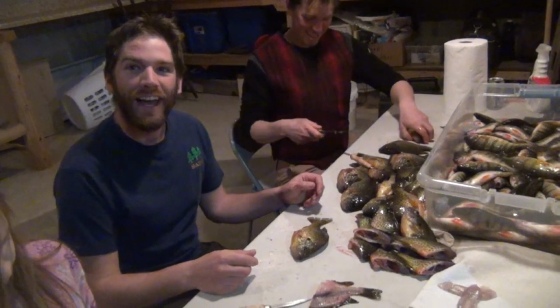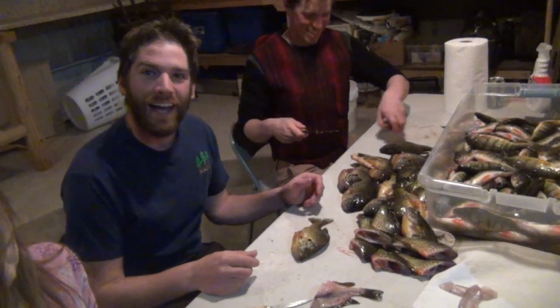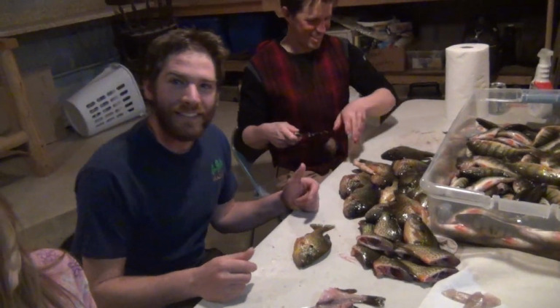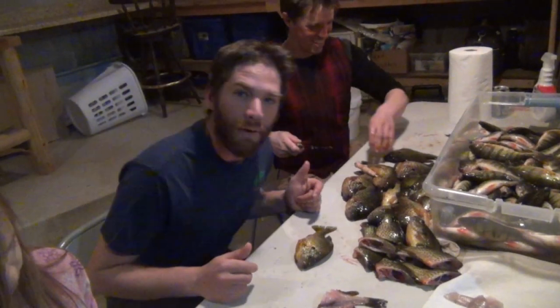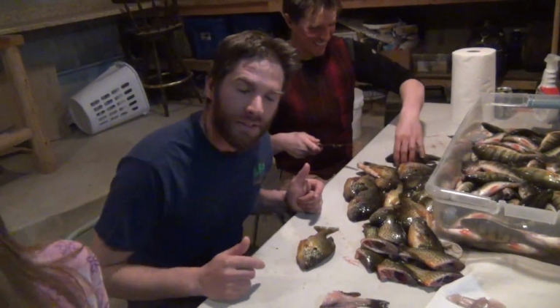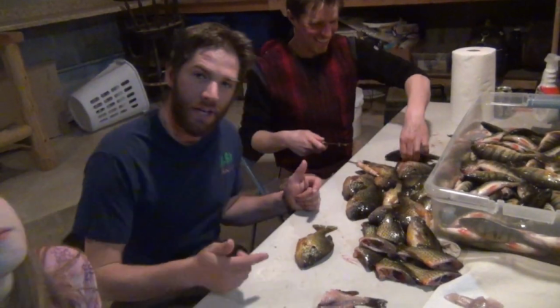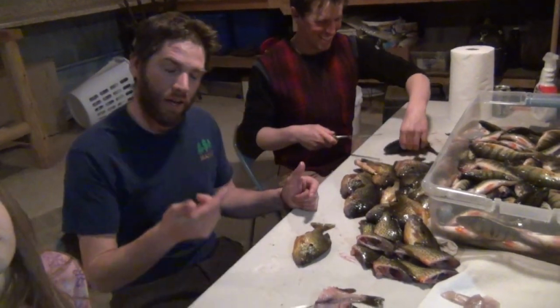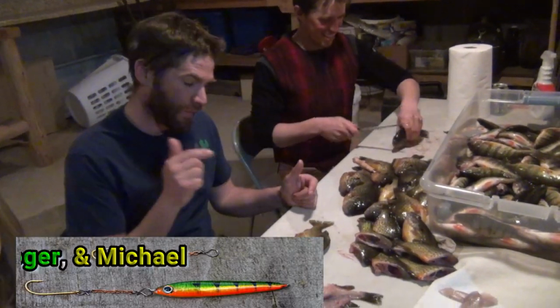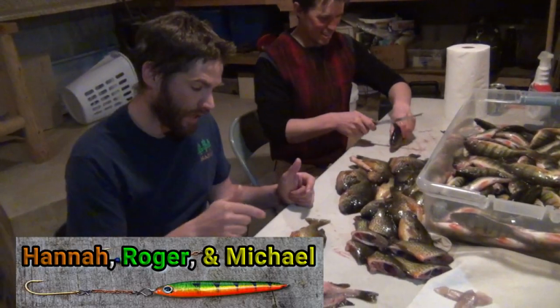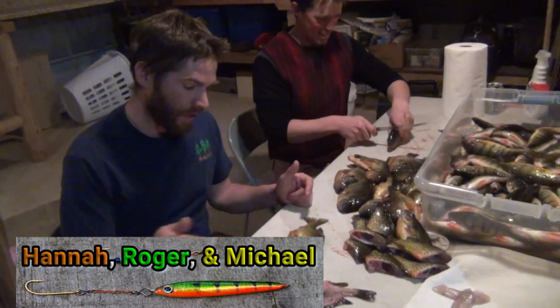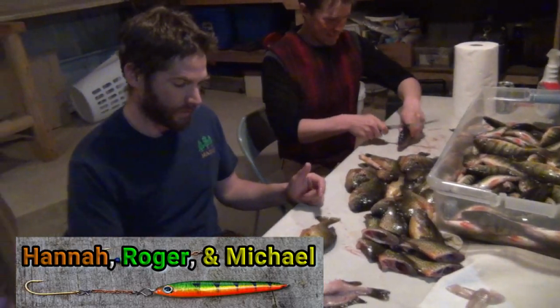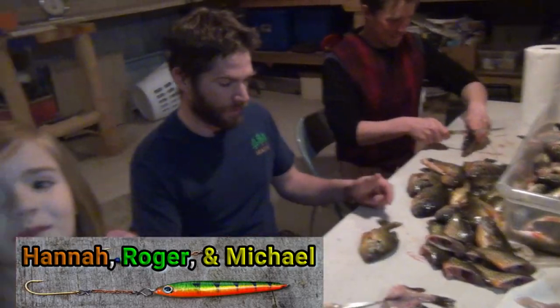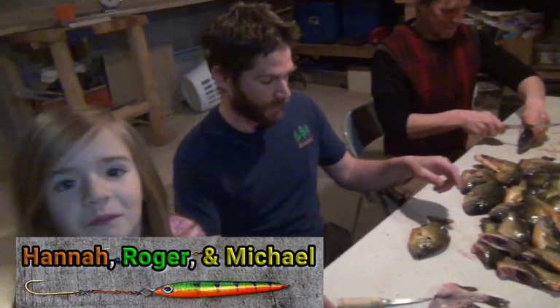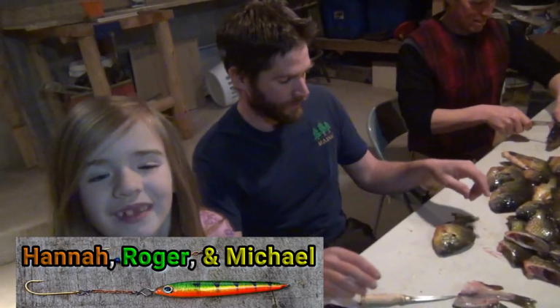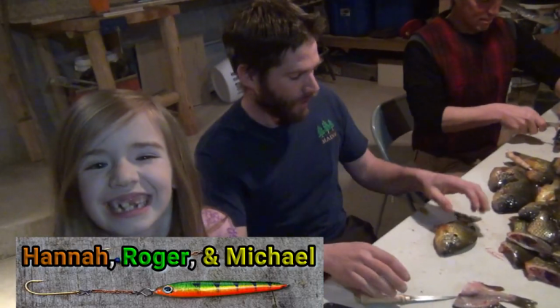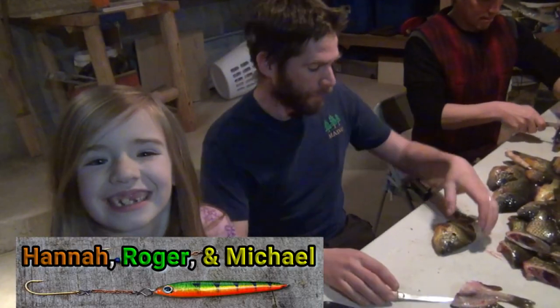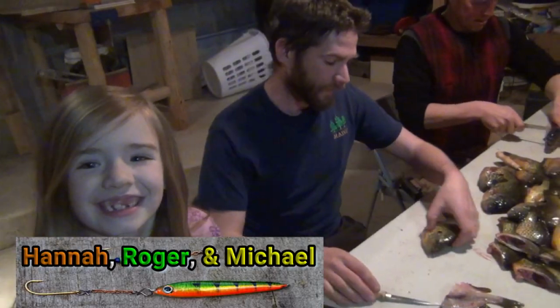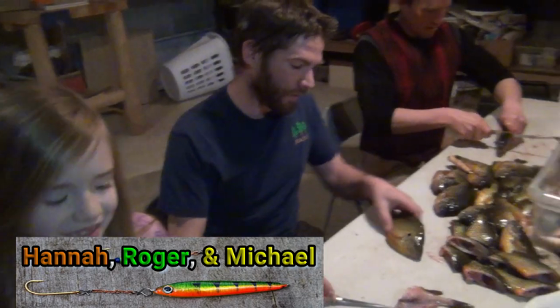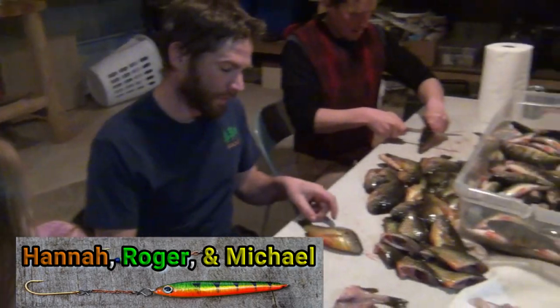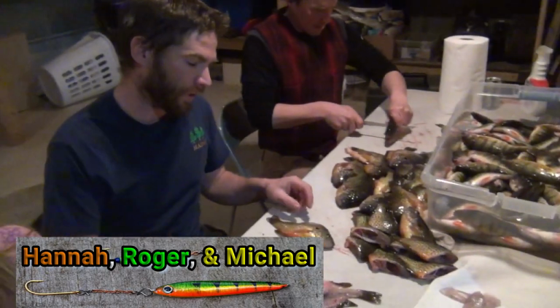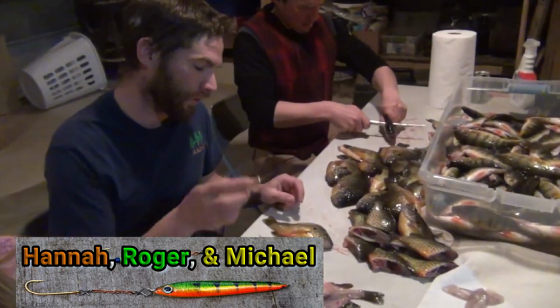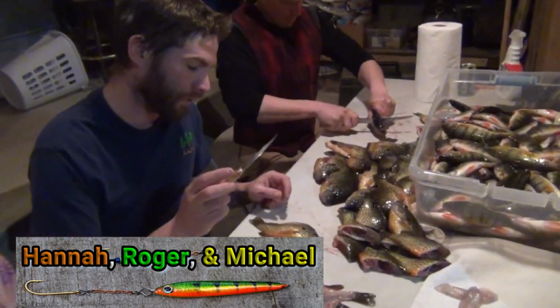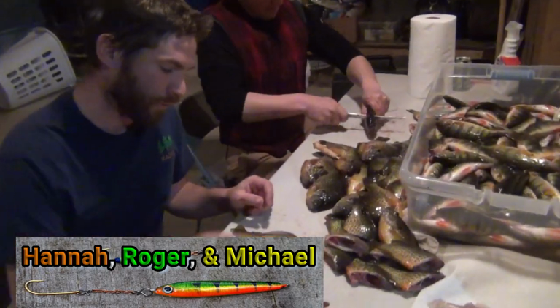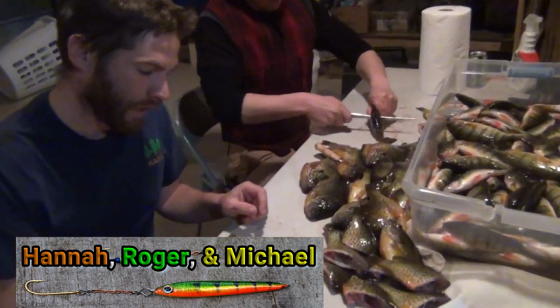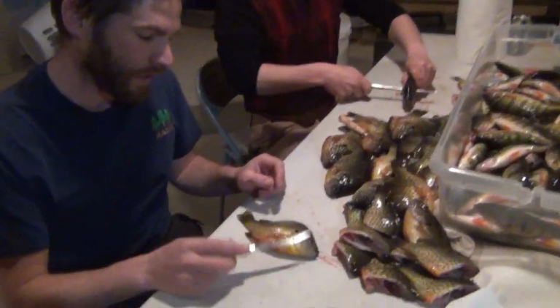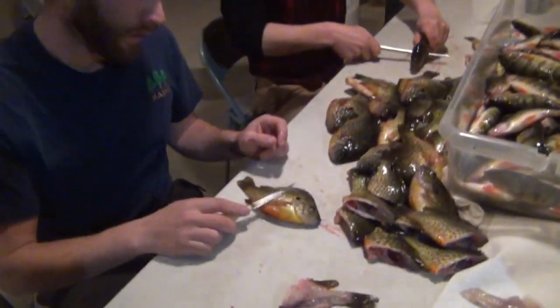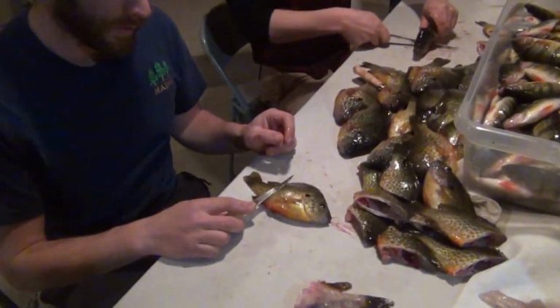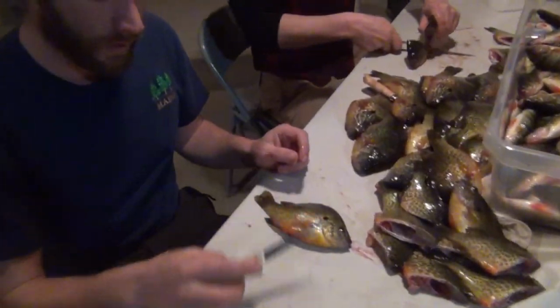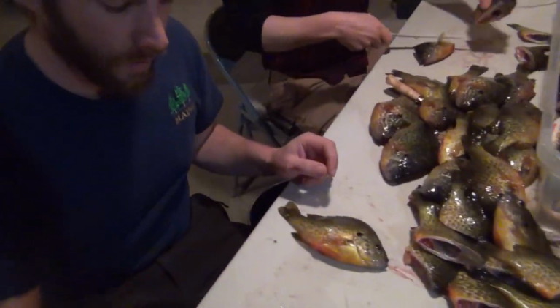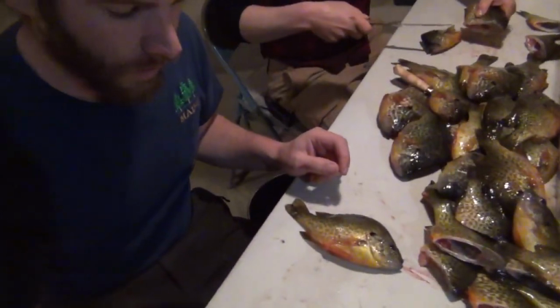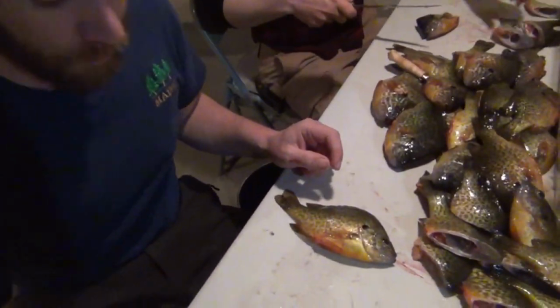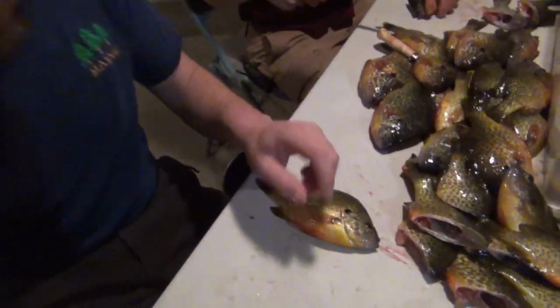Hey guys, I wanted to show you how to fillet a sunfish. Basically, what you're trying to do is remove the head, the skin, and the bones.